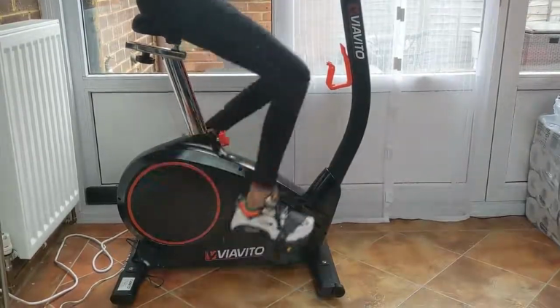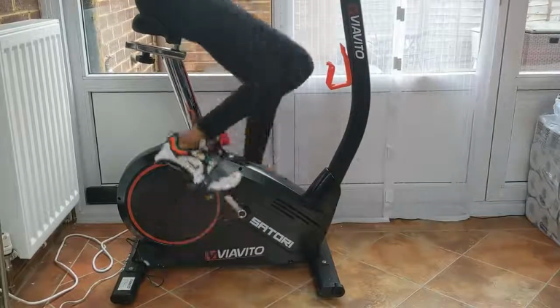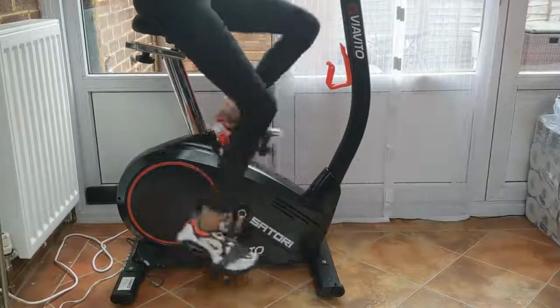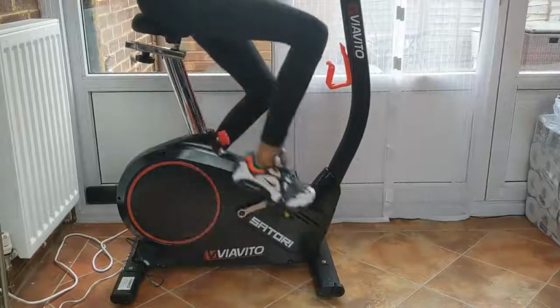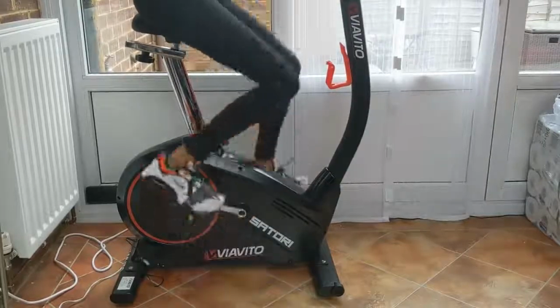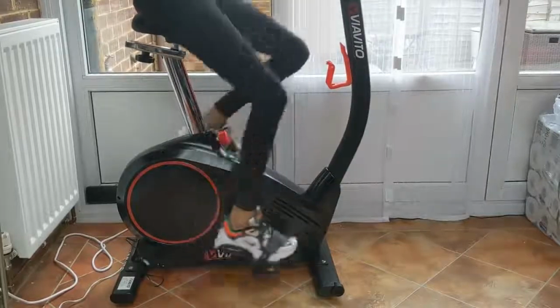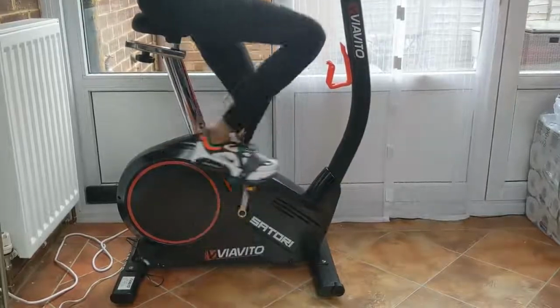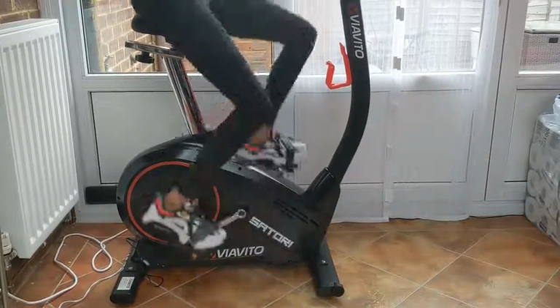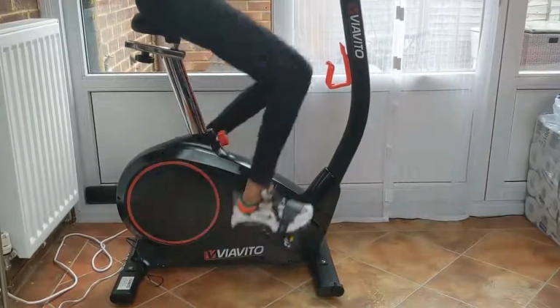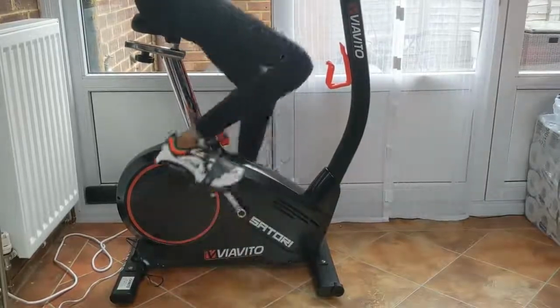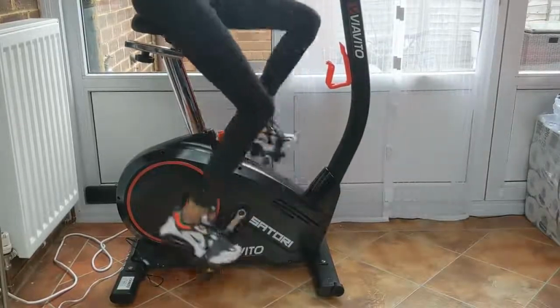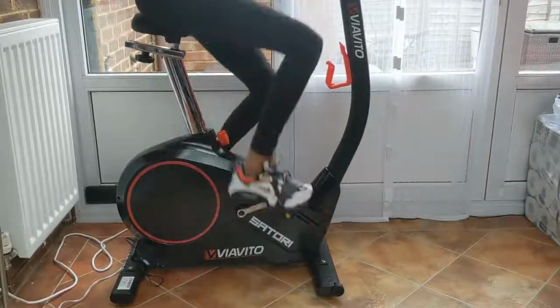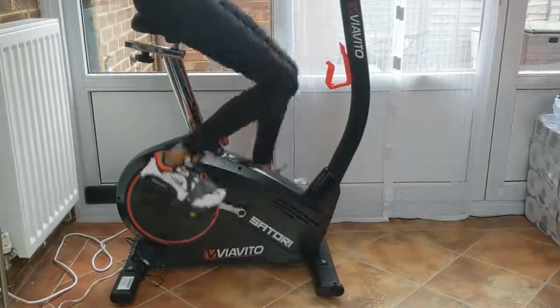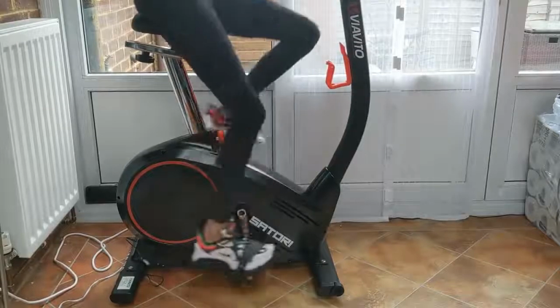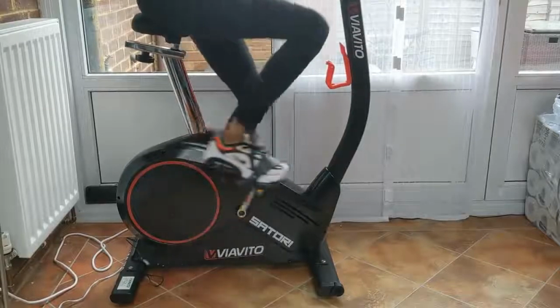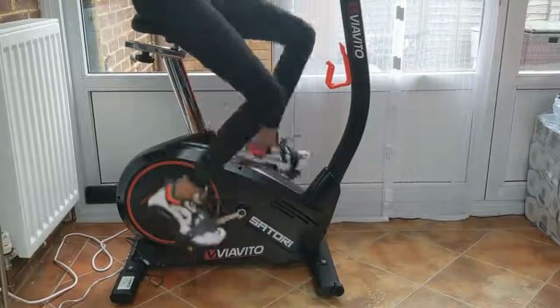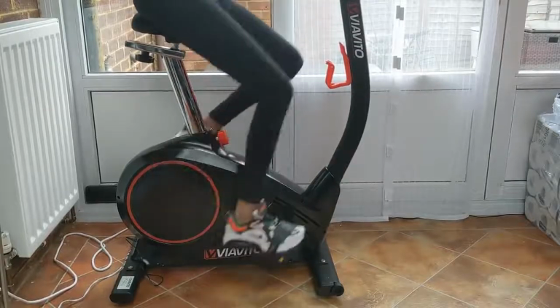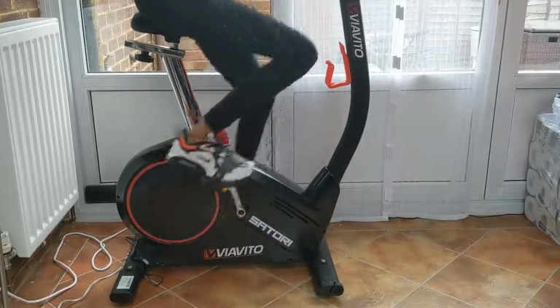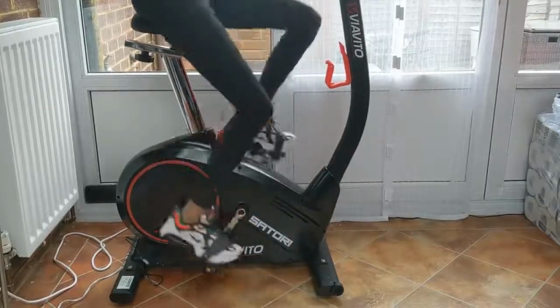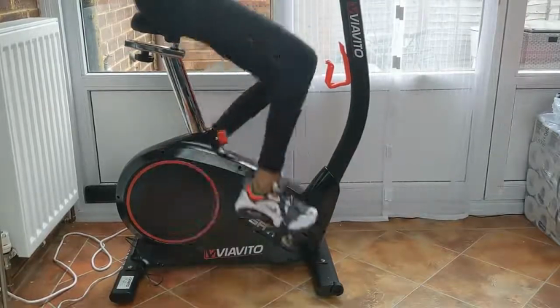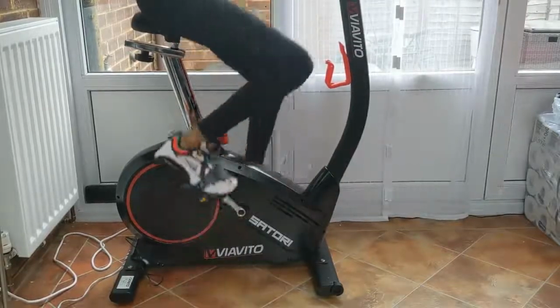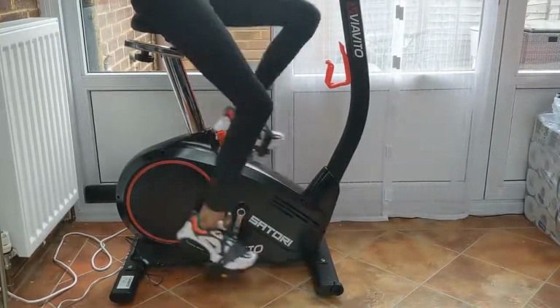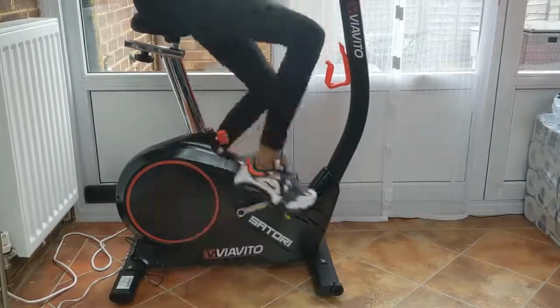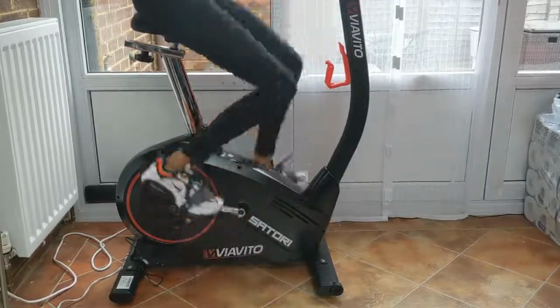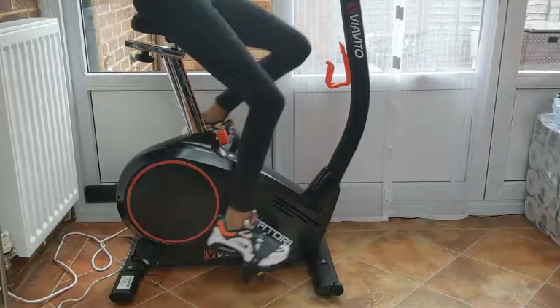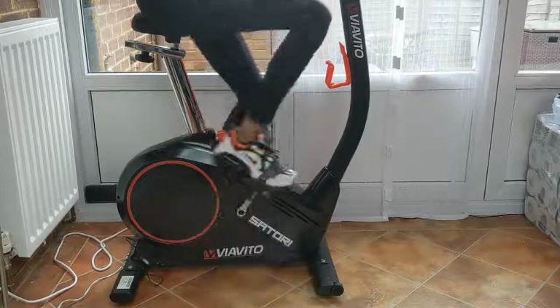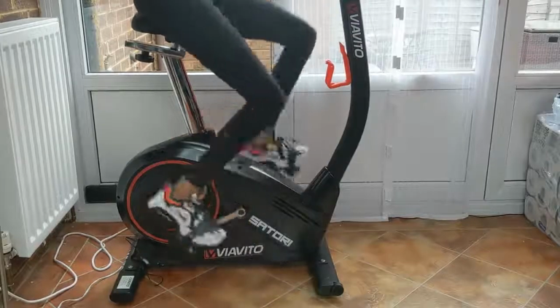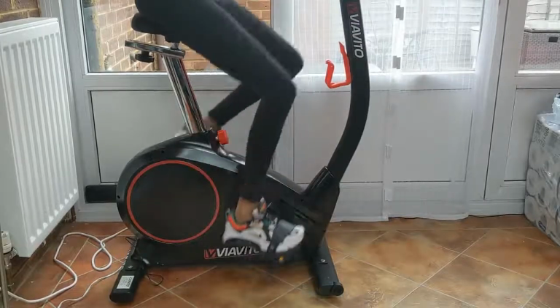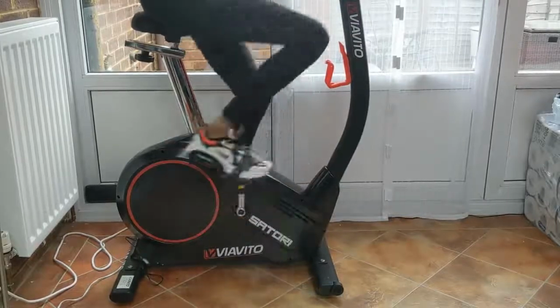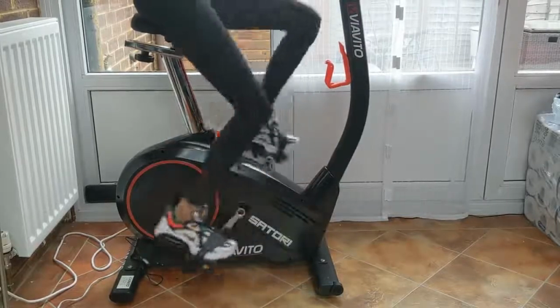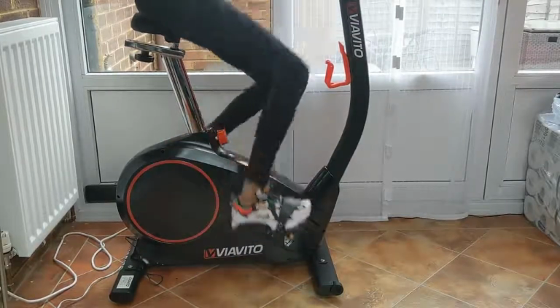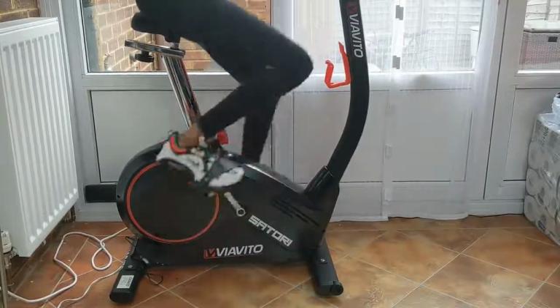After nearly 2 months of use, it still looks and feels like a solid bike, and I'm really pleased with it. I use it every other day for around 20 minutes of high intensity interval training. It's got magnetic resistance, allowing me to quickly change the levels of intensity from the smart control panel.